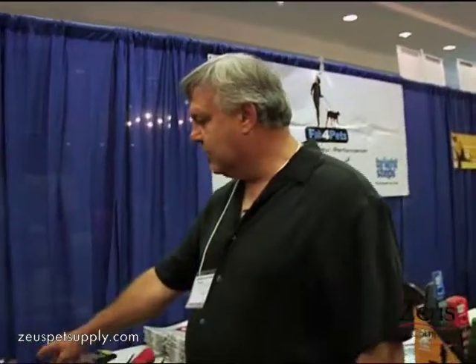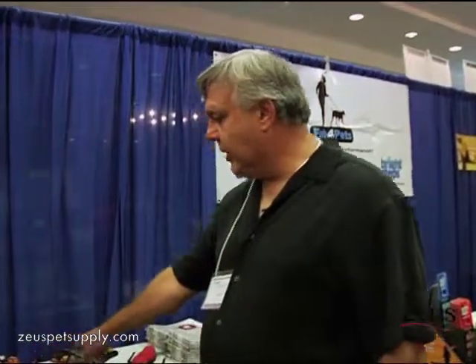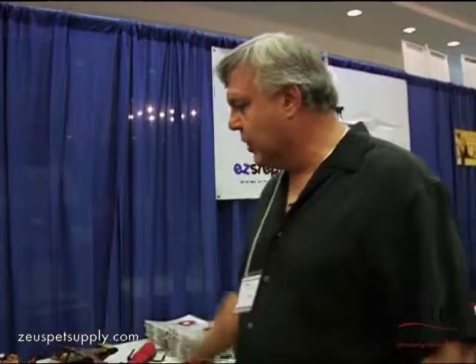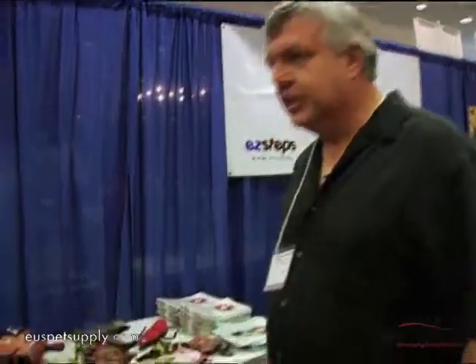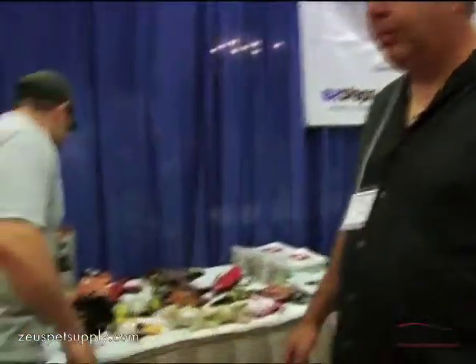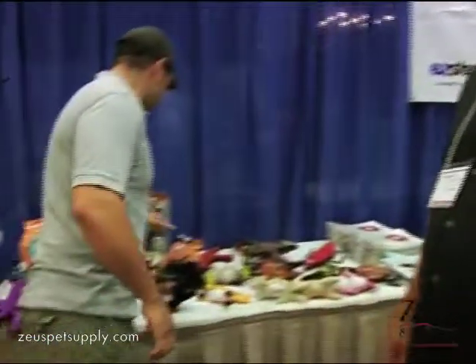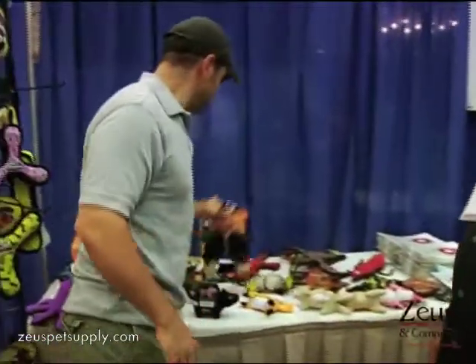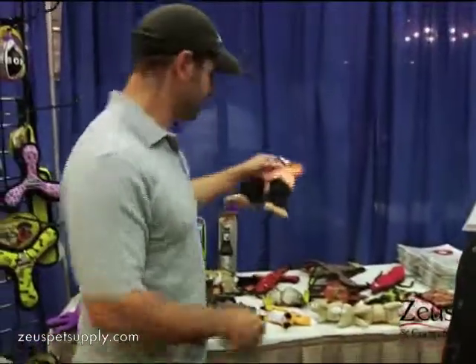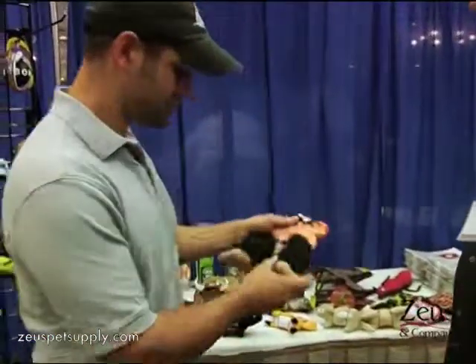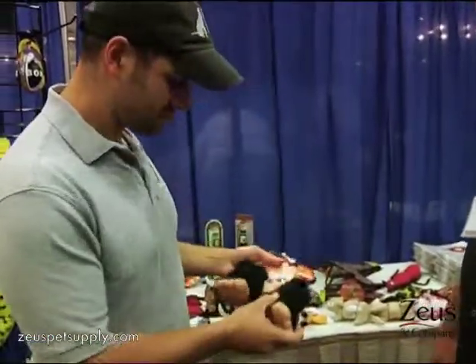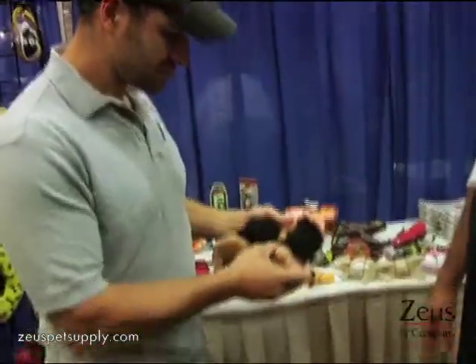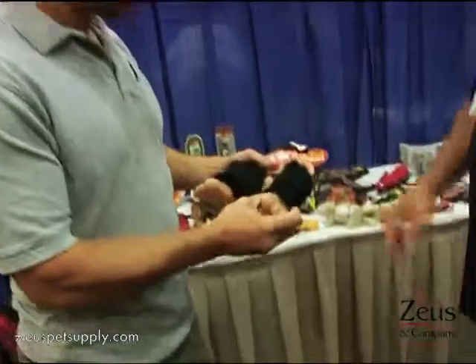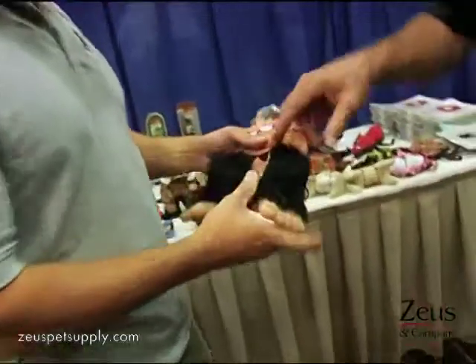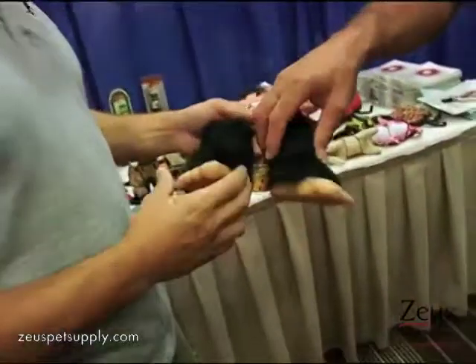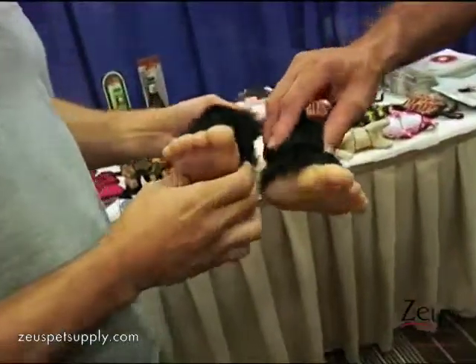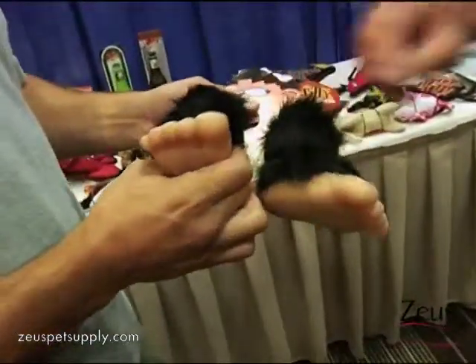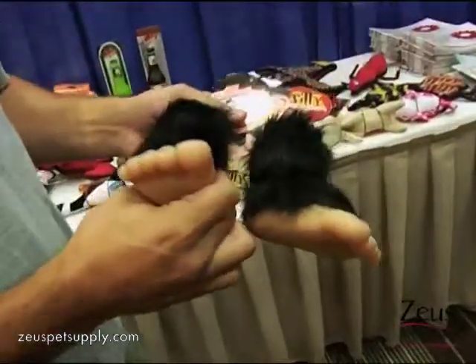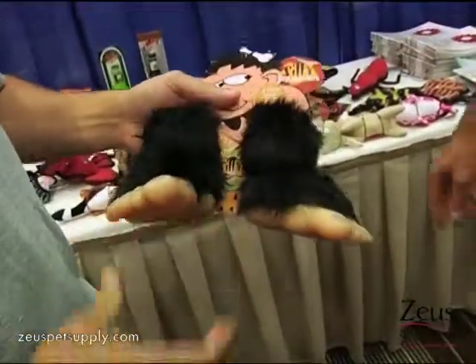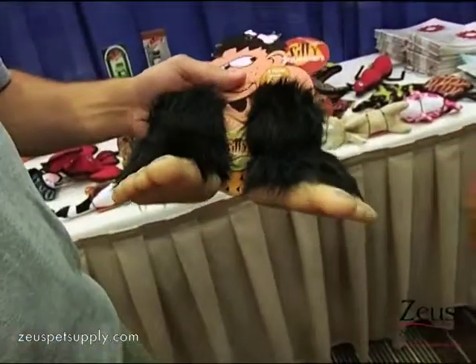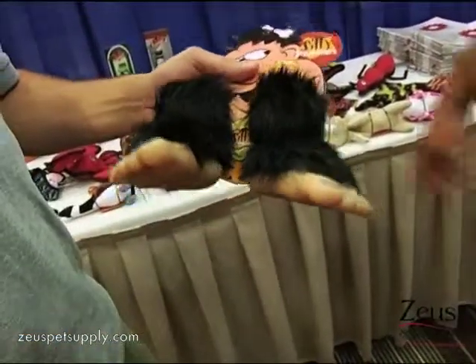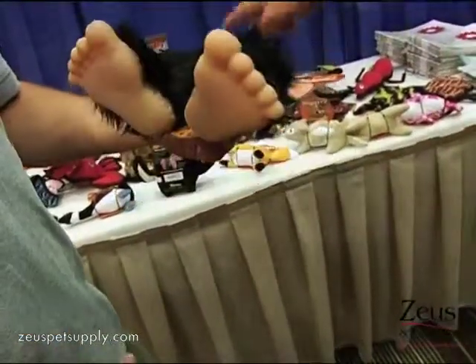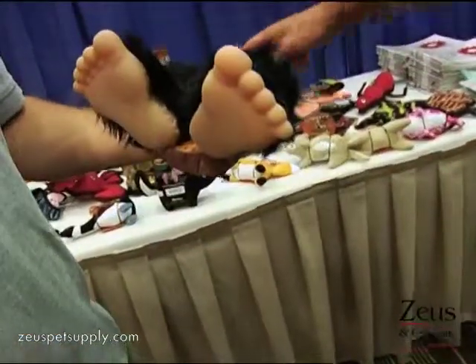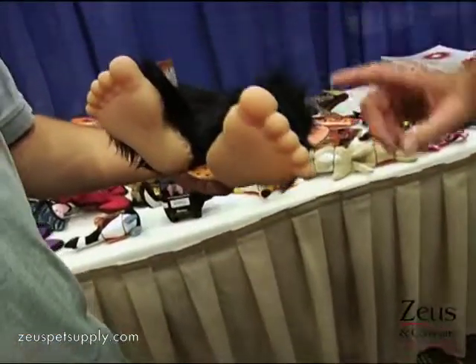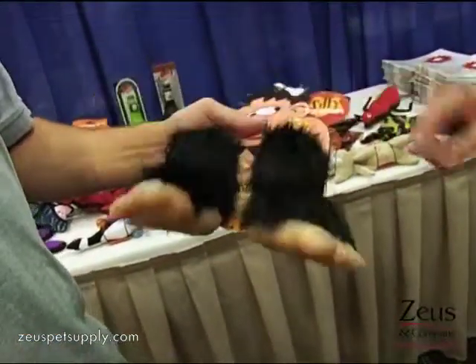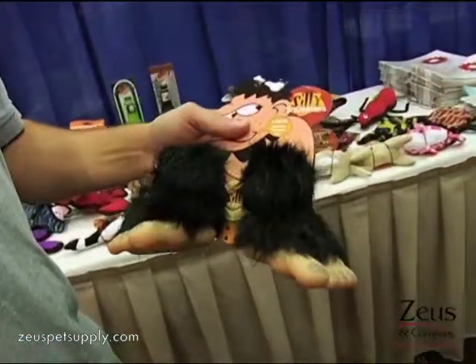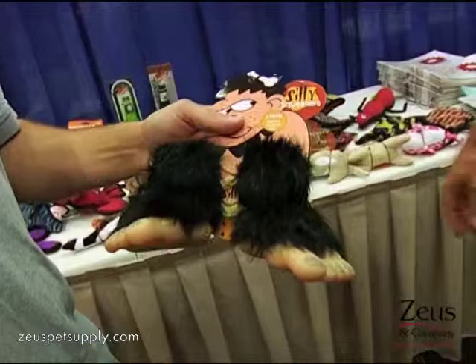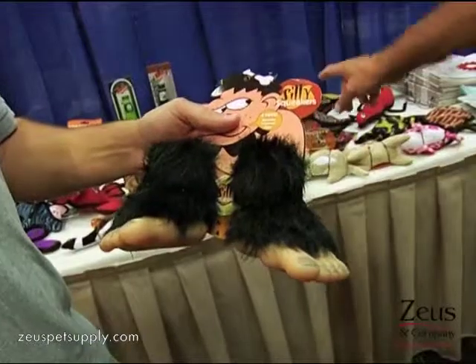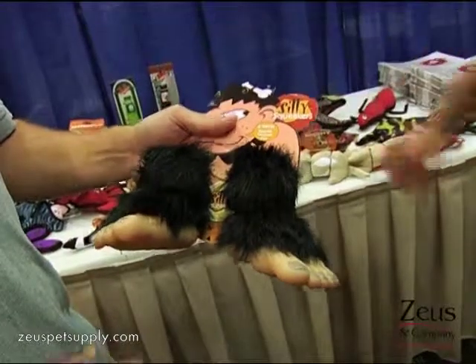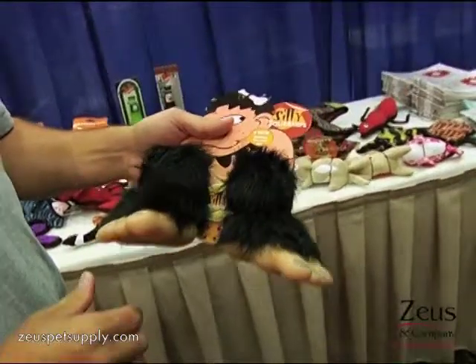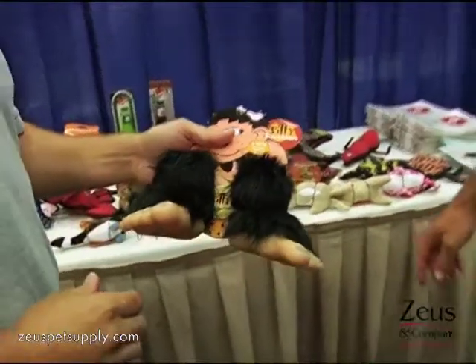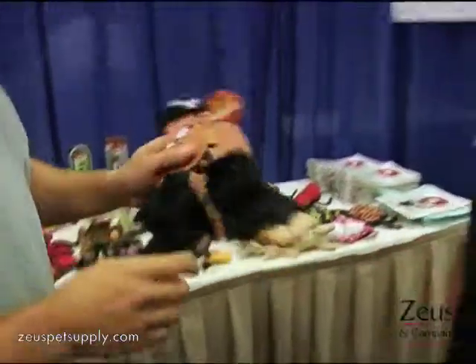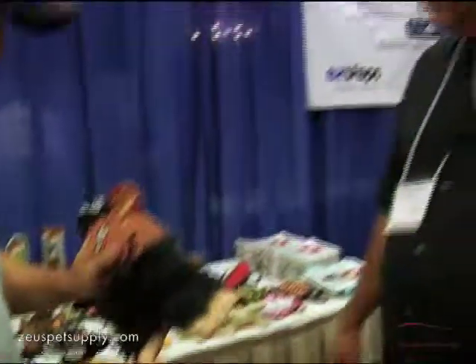The Silly Squeakers are actually a two-pack. If you look at them, they're a vinyl toy with a fur covering, and those are two packs. We've got a bison, the caveman, and the chicken. Very cool.